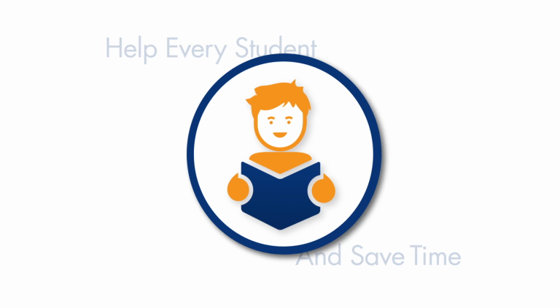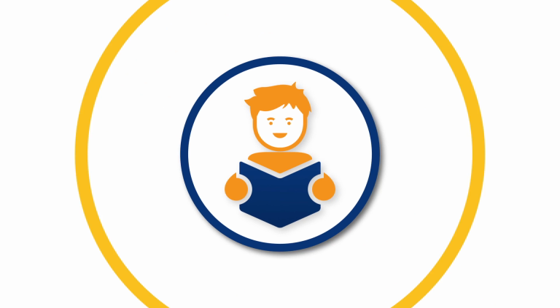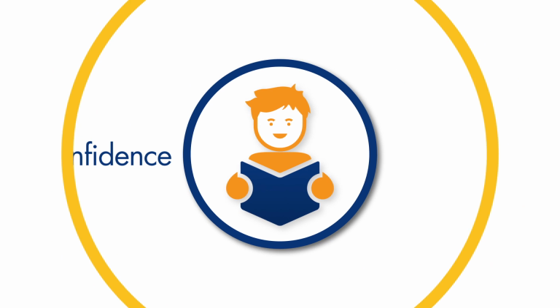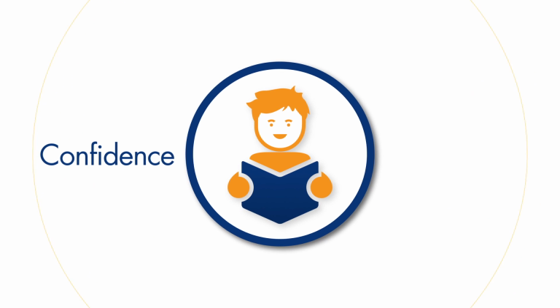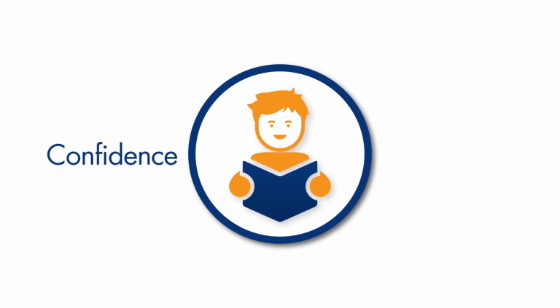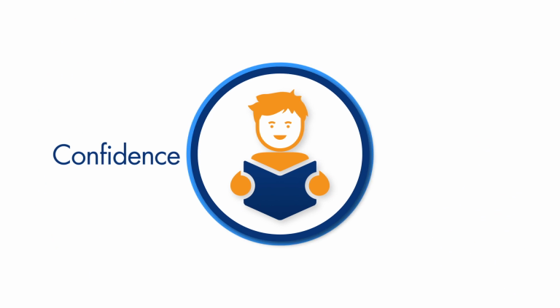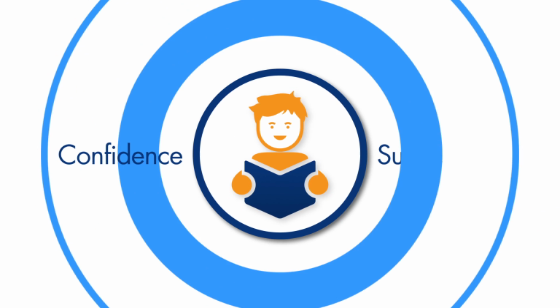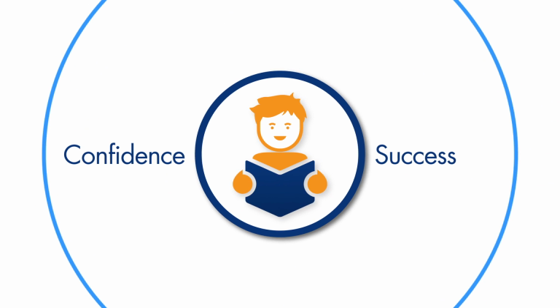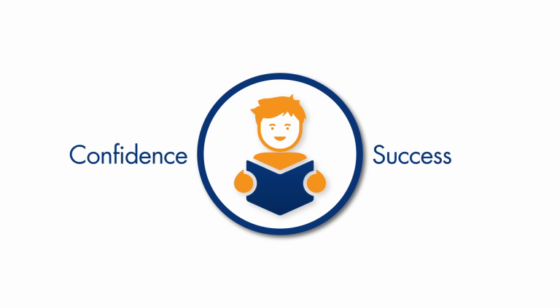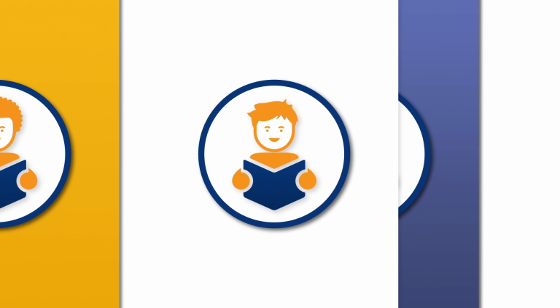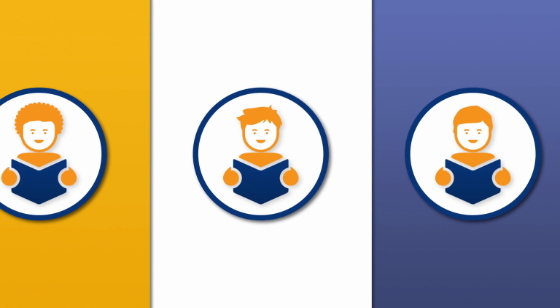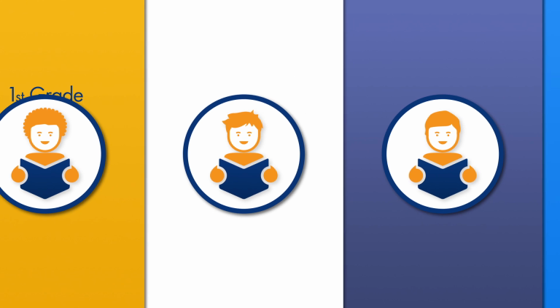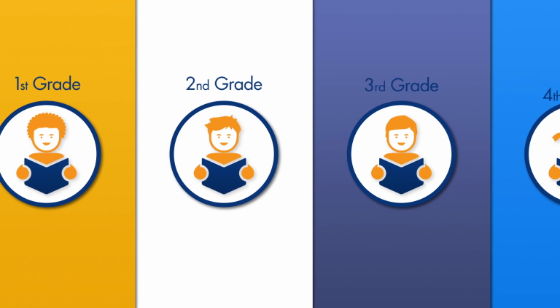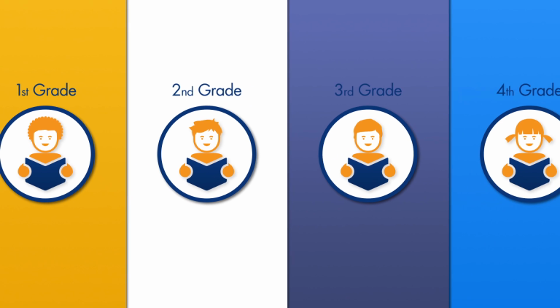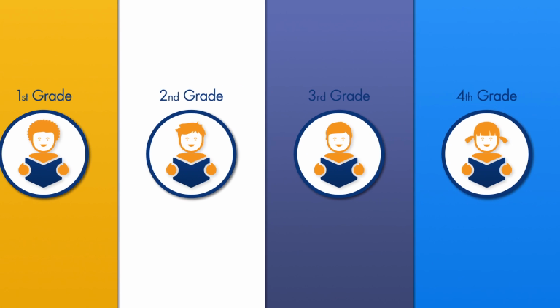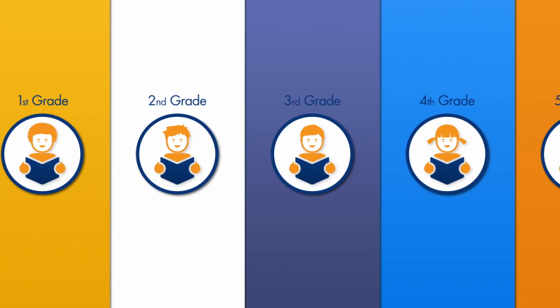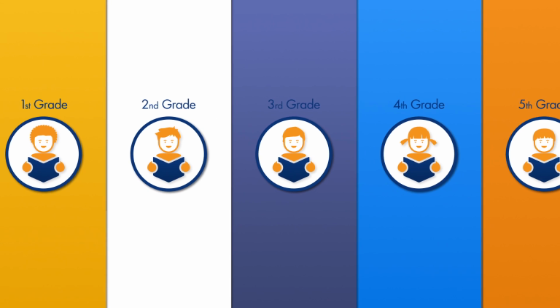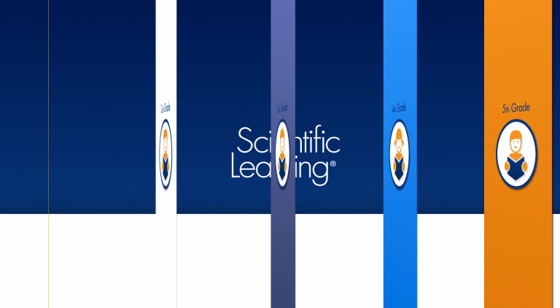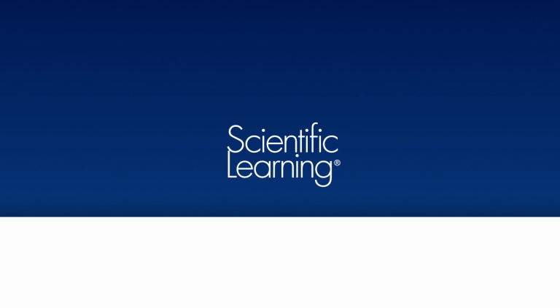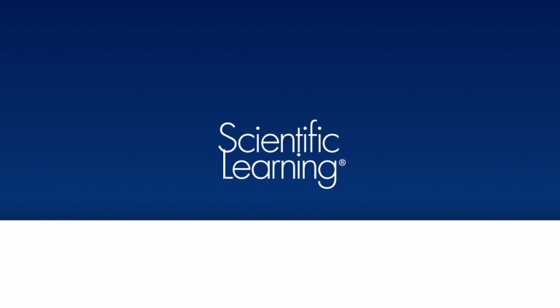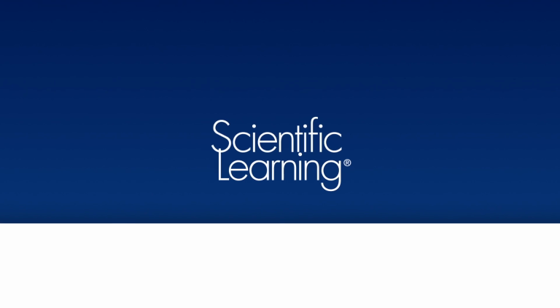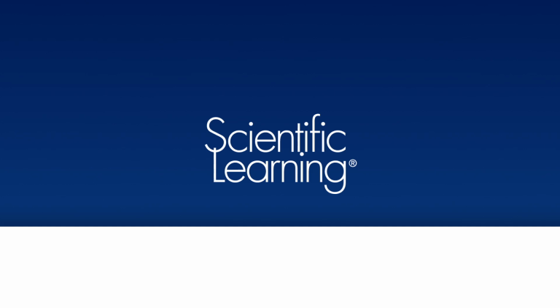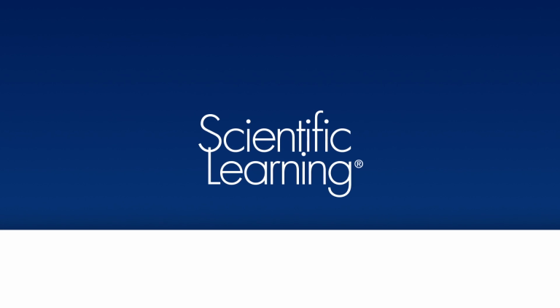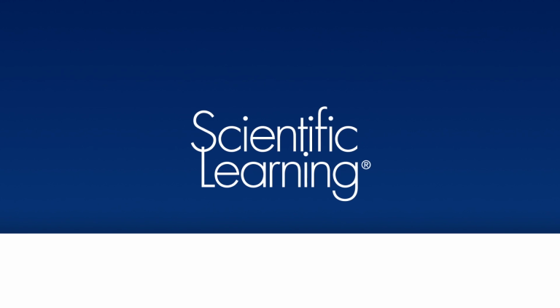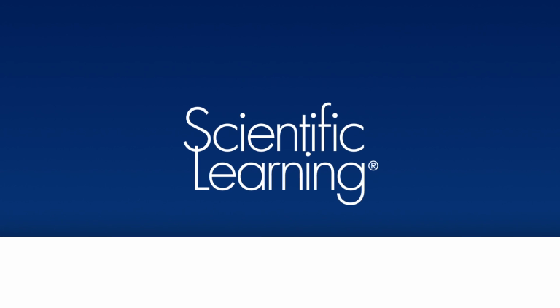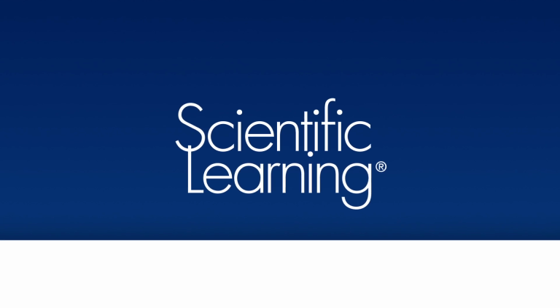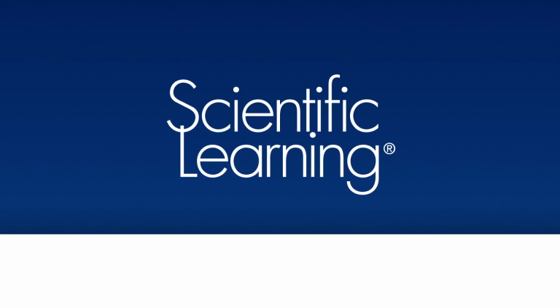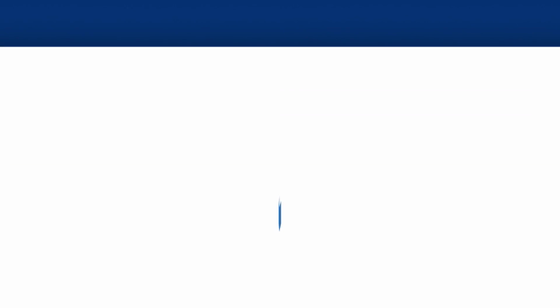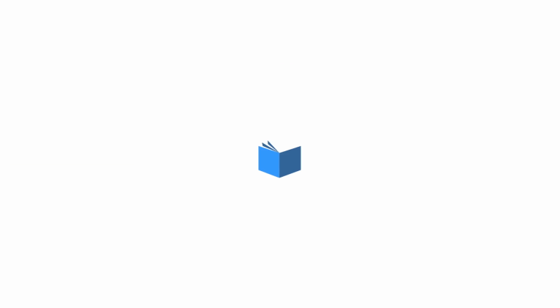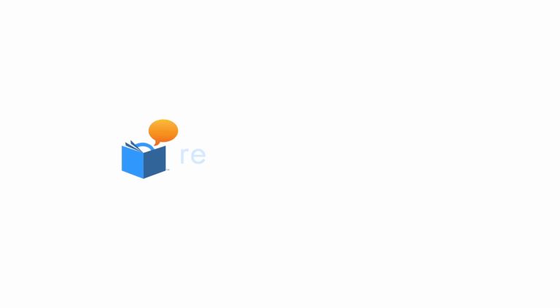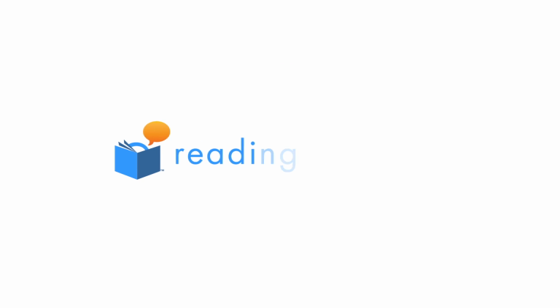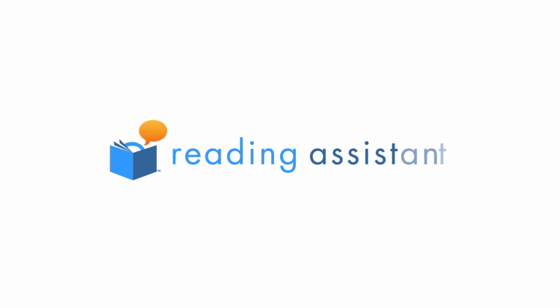Imagine the confidence and success this would bring to Michael and his classmates at every reading level. Thanks to Scientific Learning, that solution is here. Meet Reading Assistant.